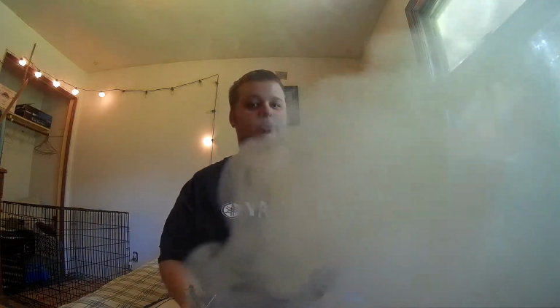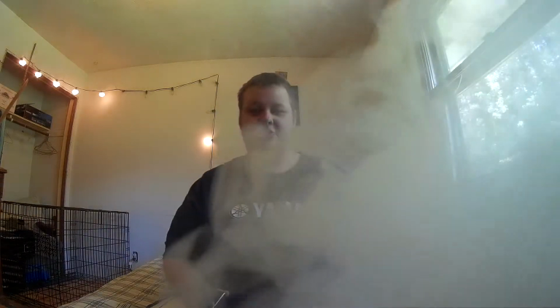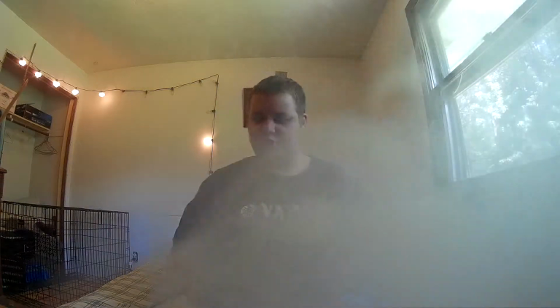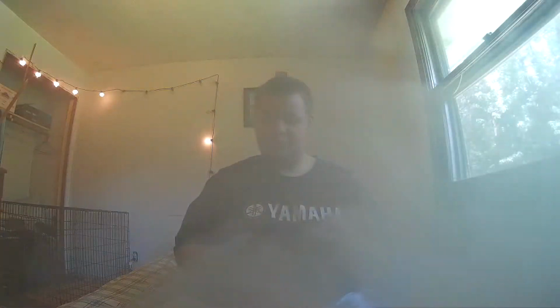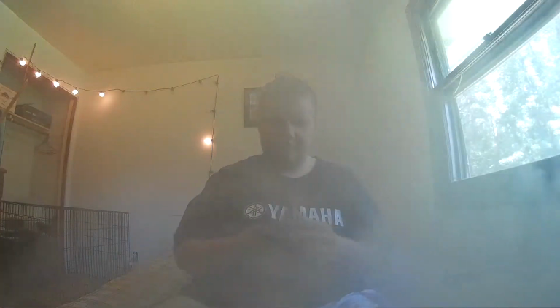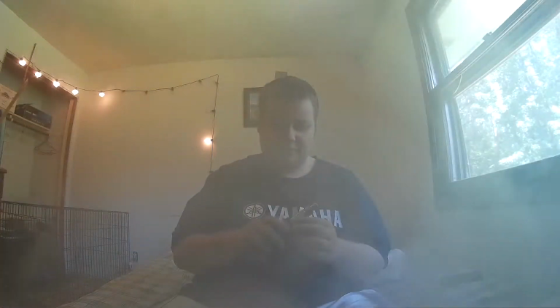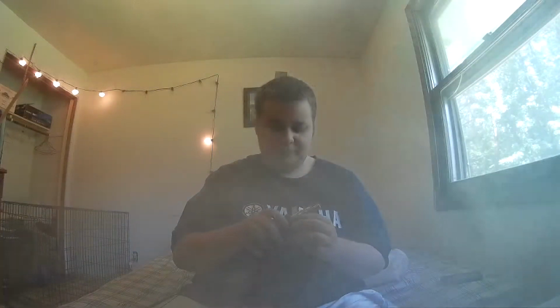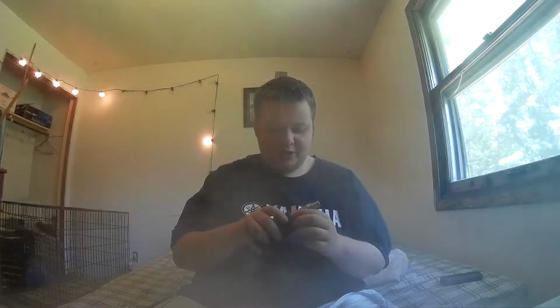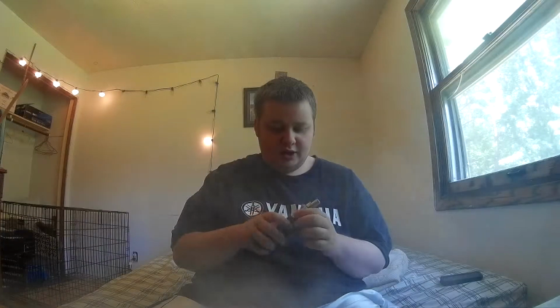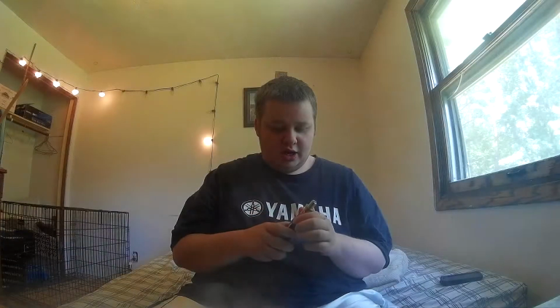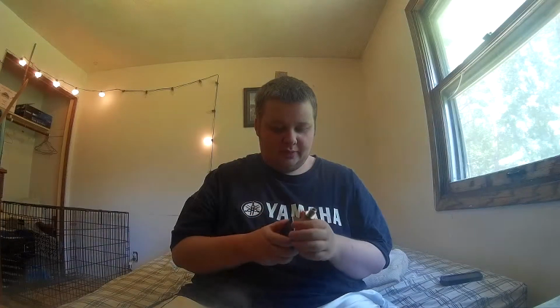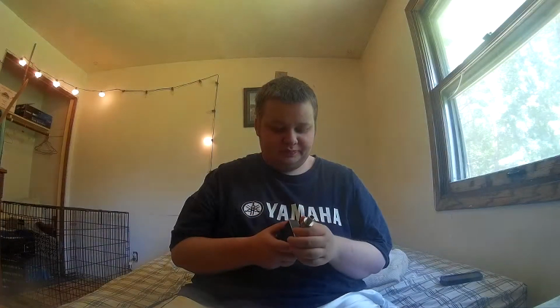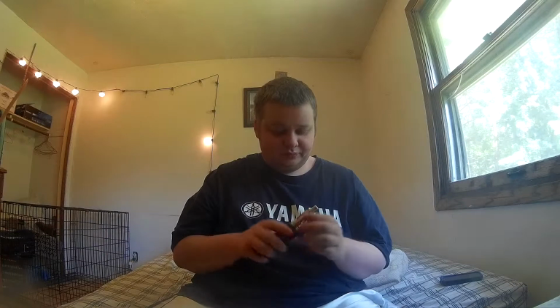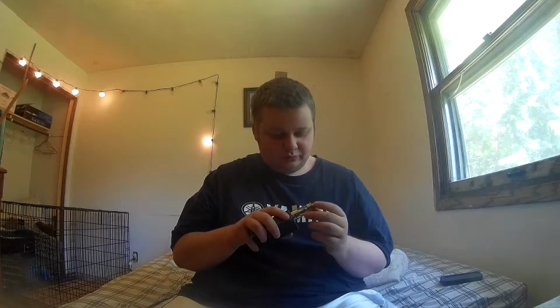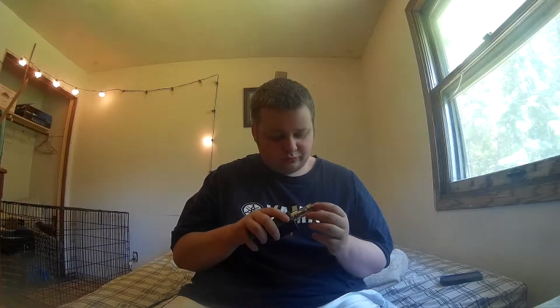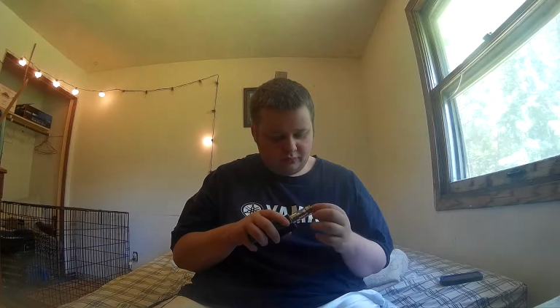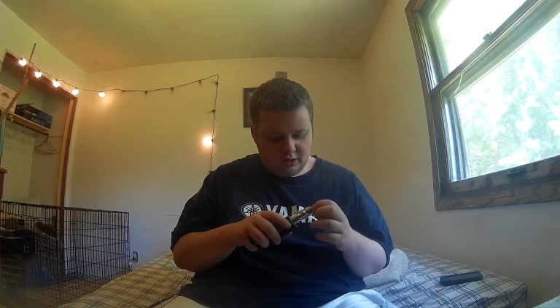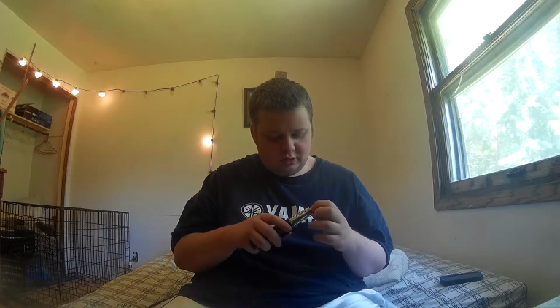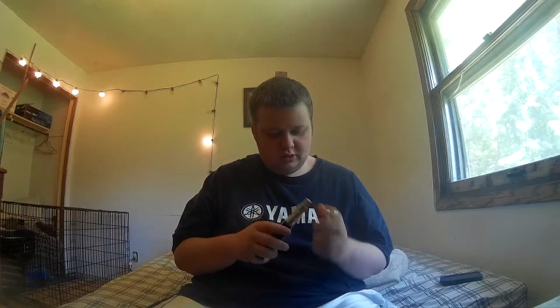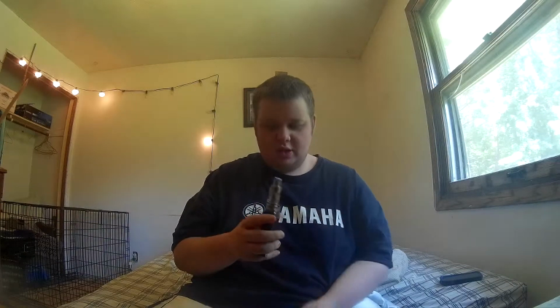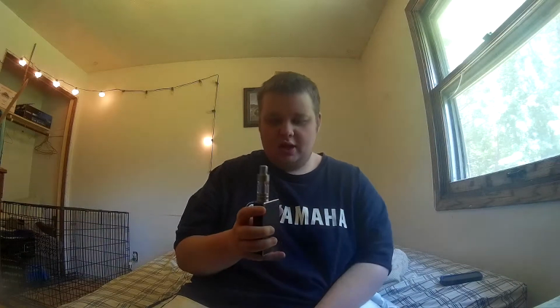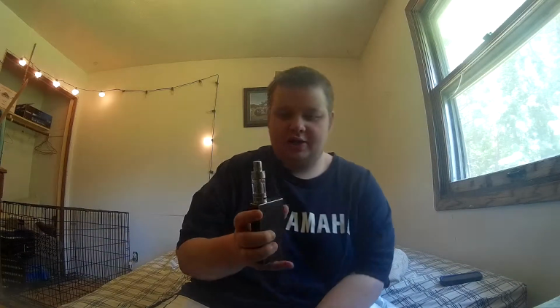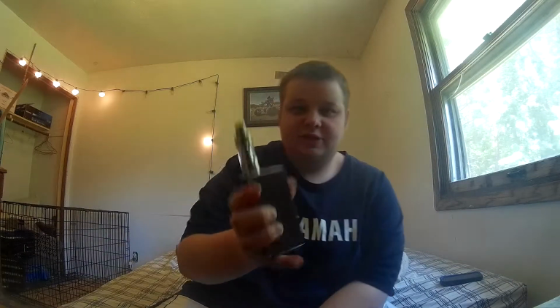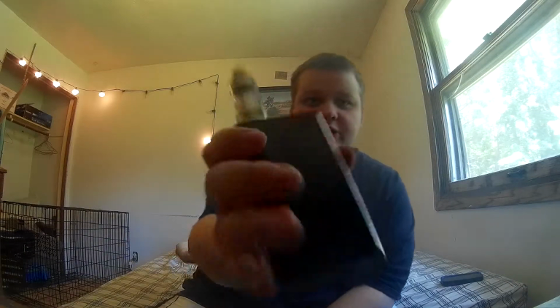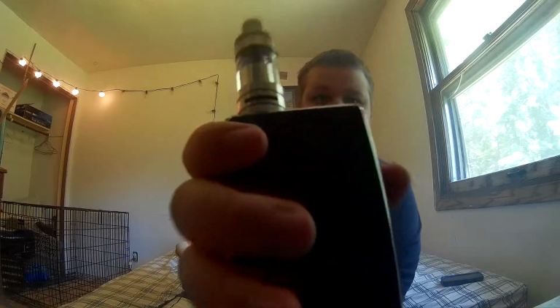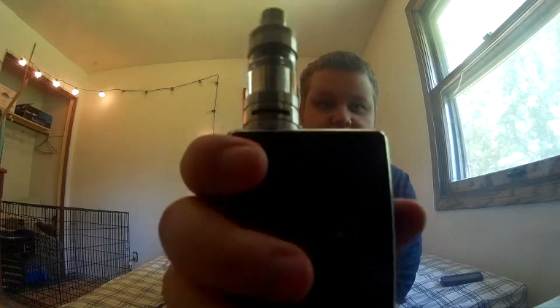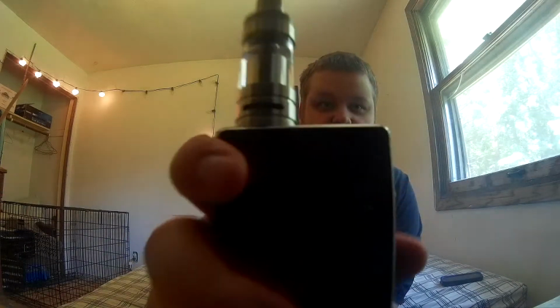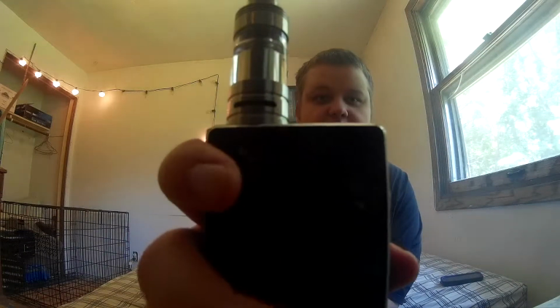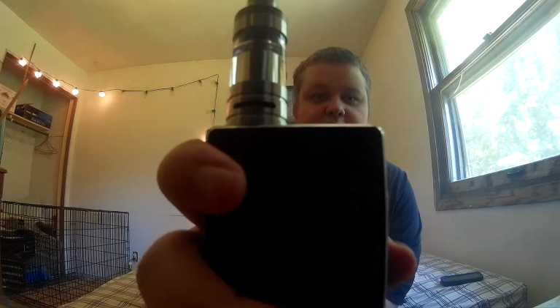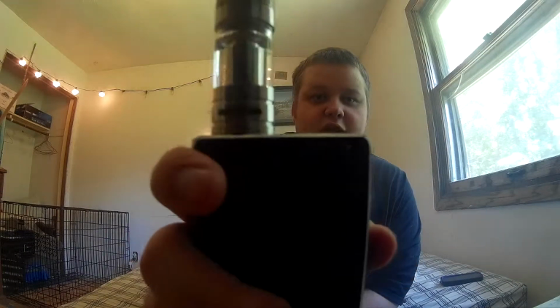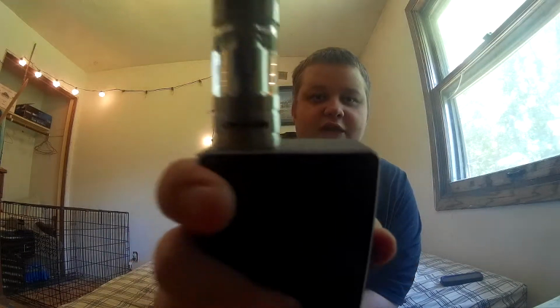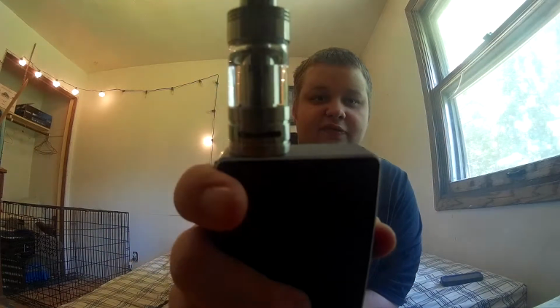As you can see, great vapor. I am starting to kind of get some dry hits off it.